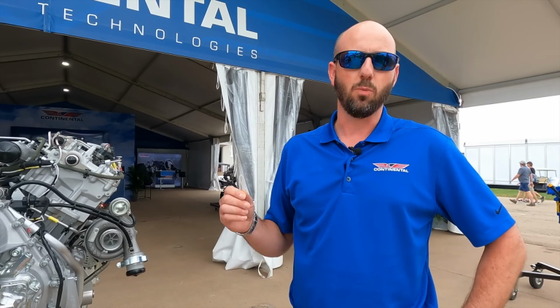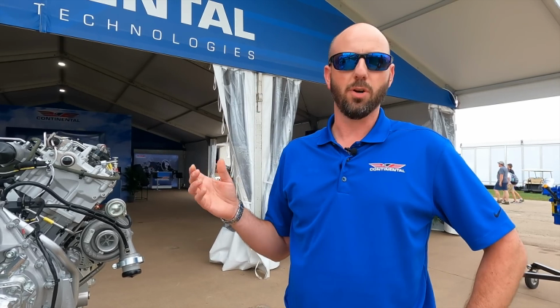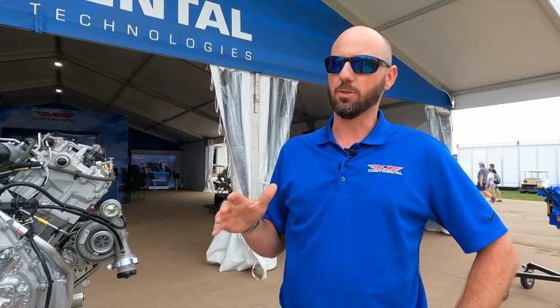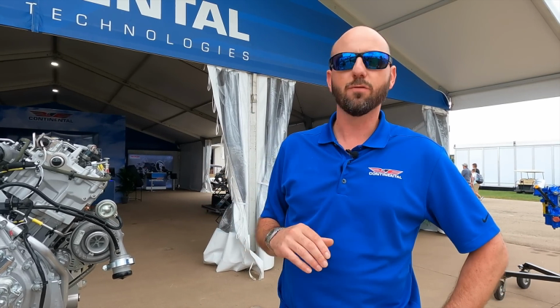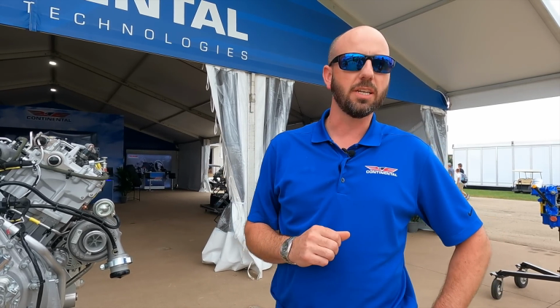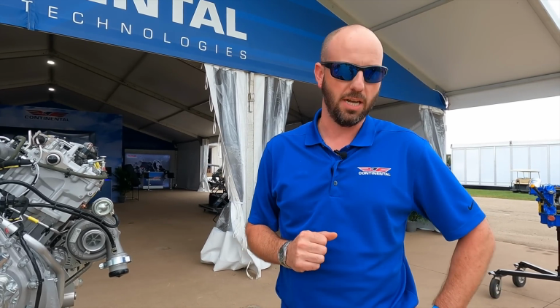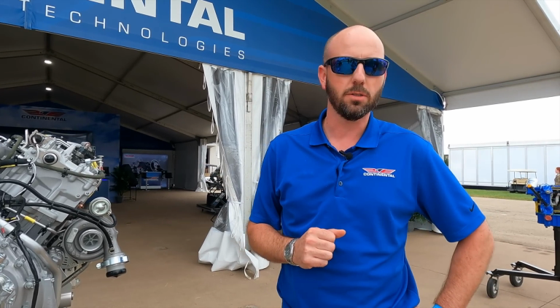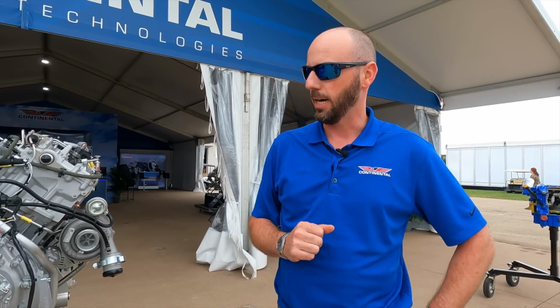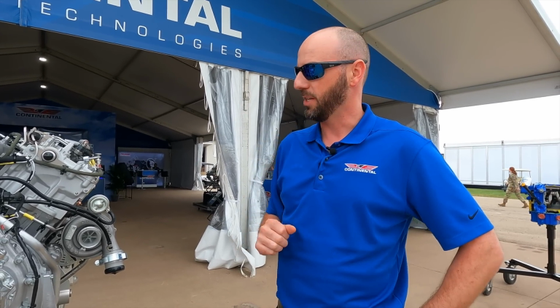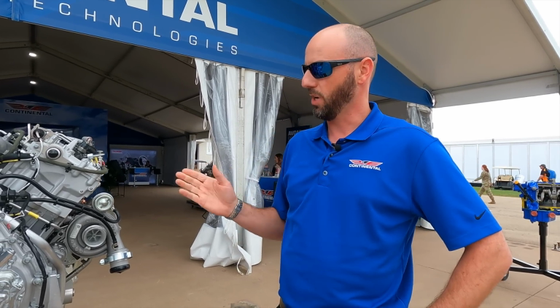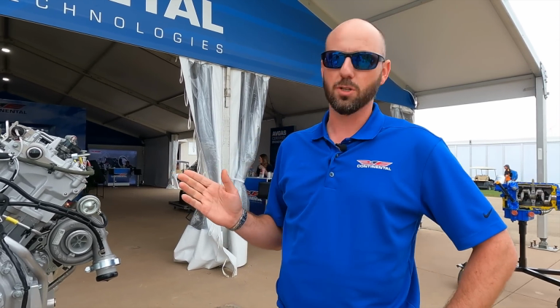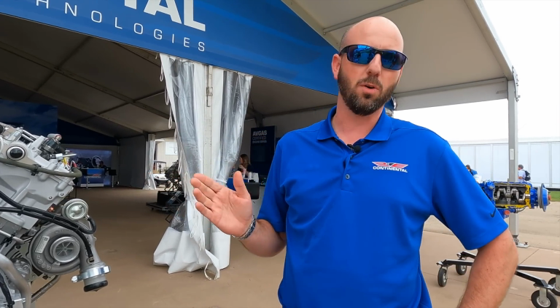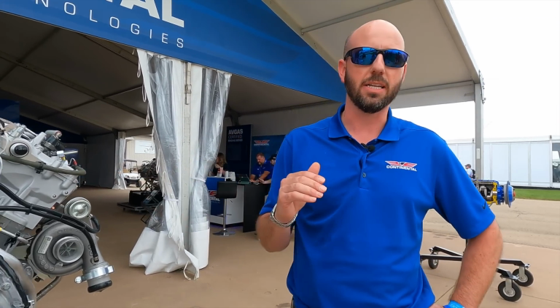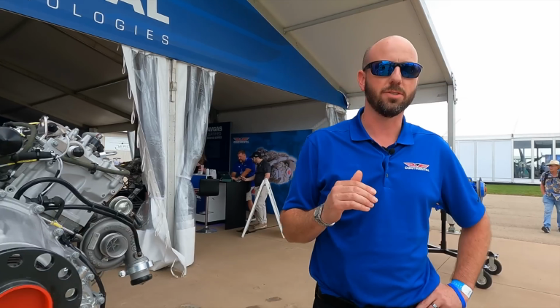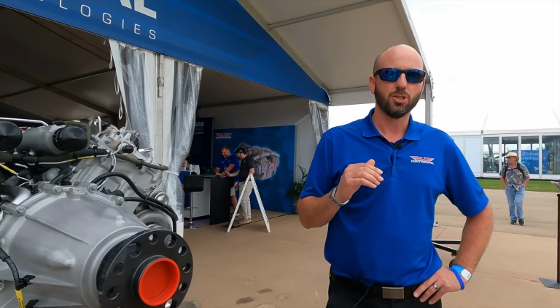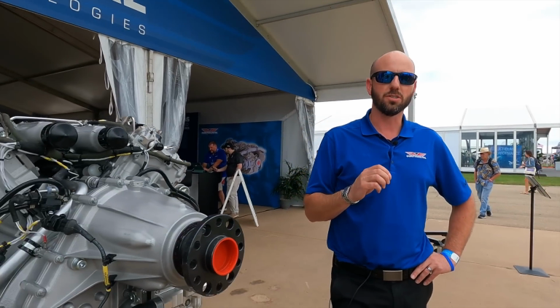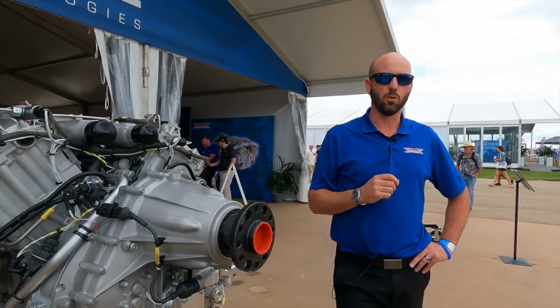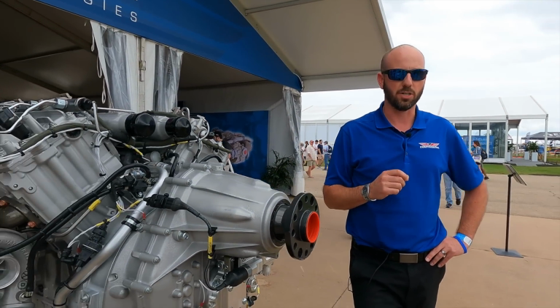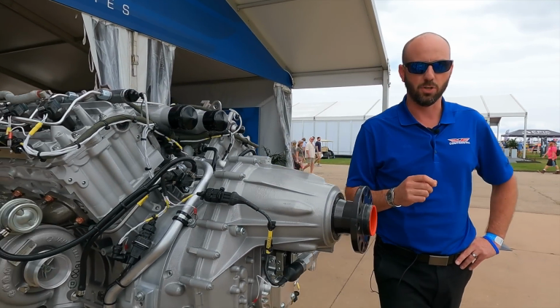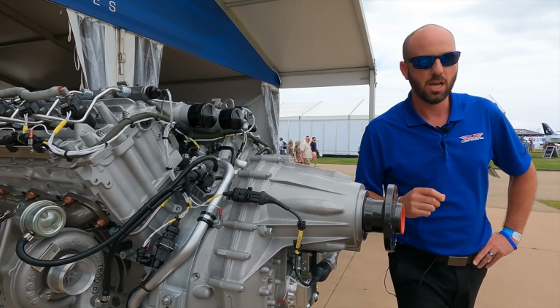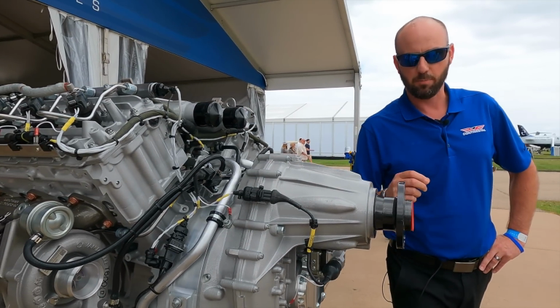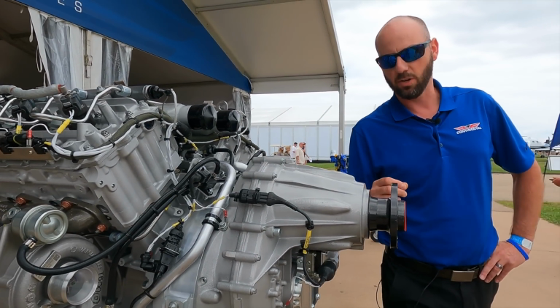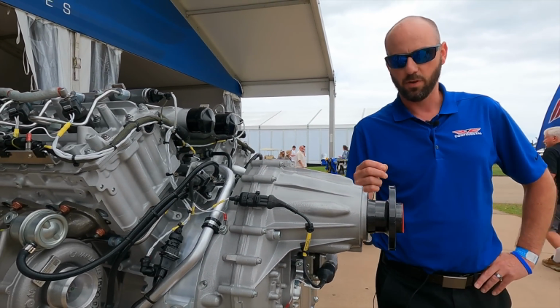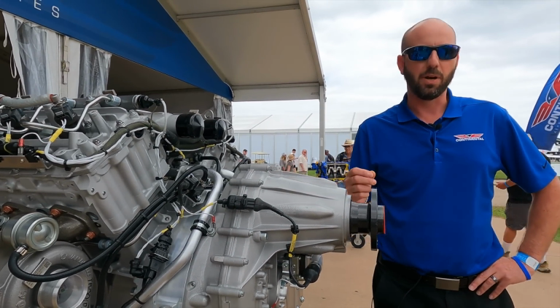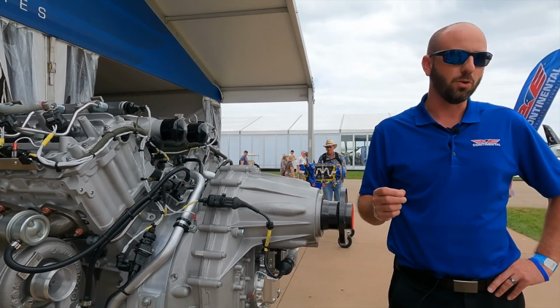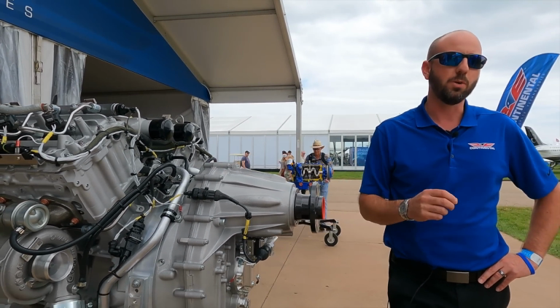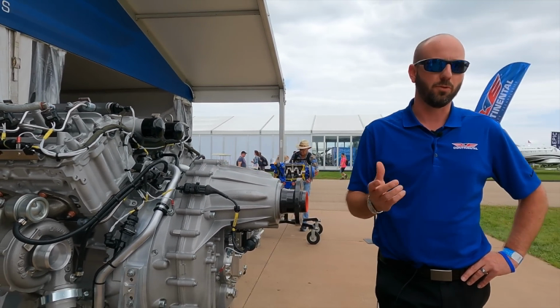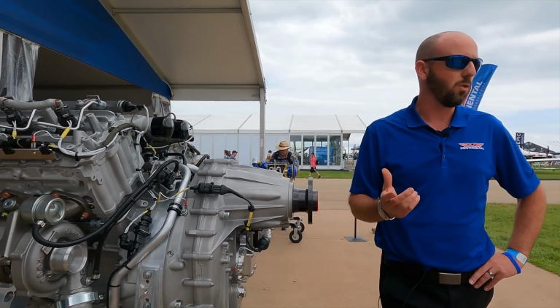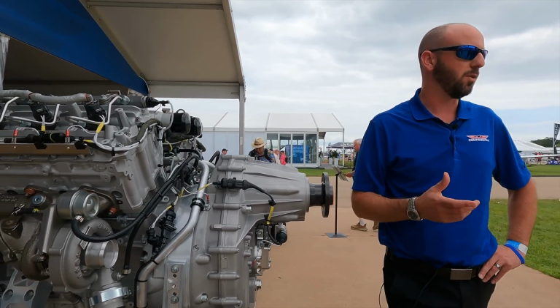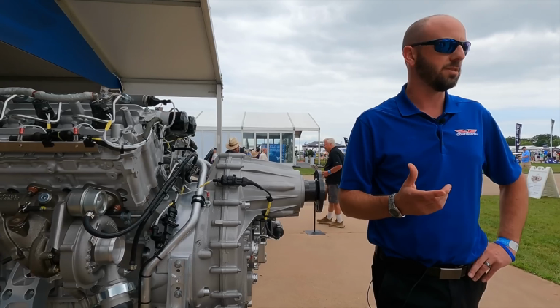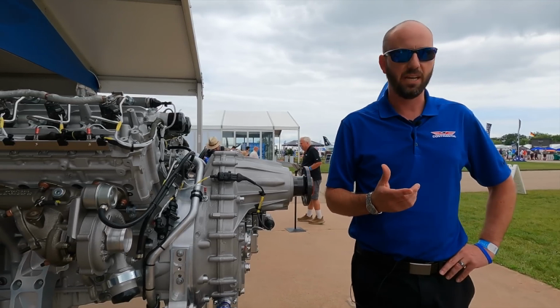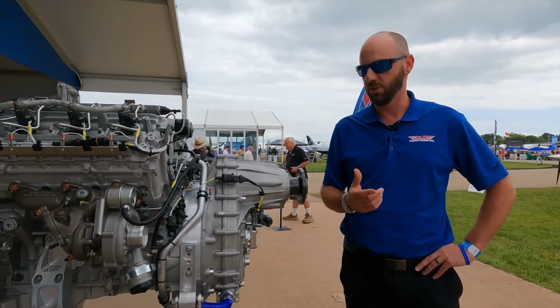We are burning around 10 to 14 gallons an hour. It is a 300 horsepower engine — 270 horsepower continuous — but it puts out enough foot-pounds of torque to compete with our 300 horsepower plus avgas engines.